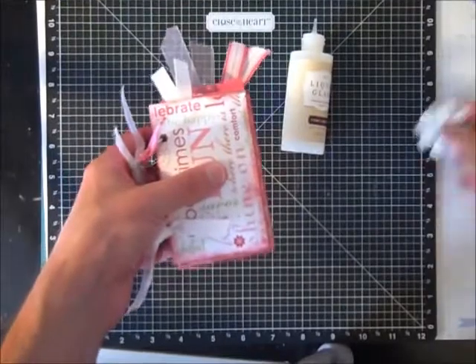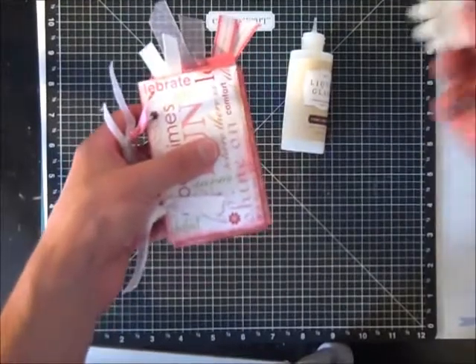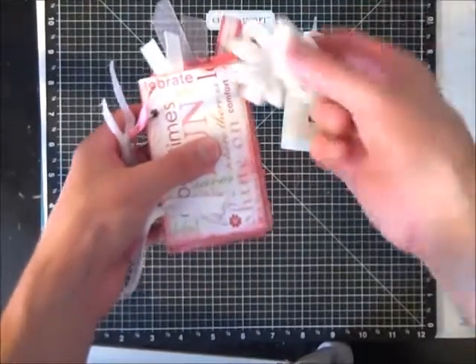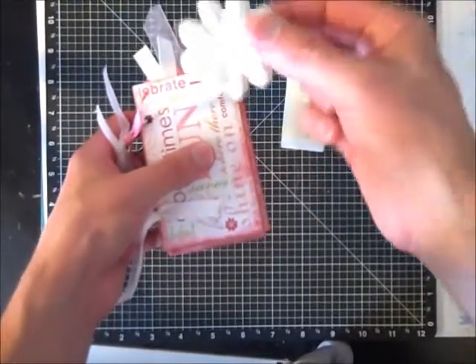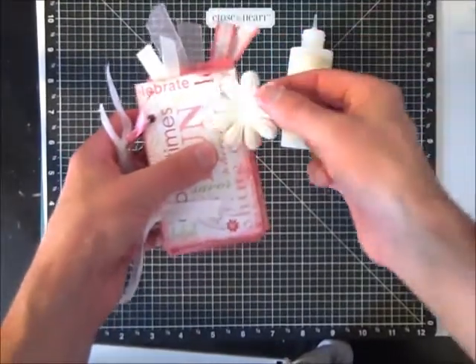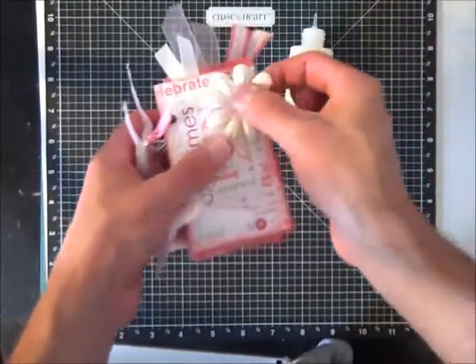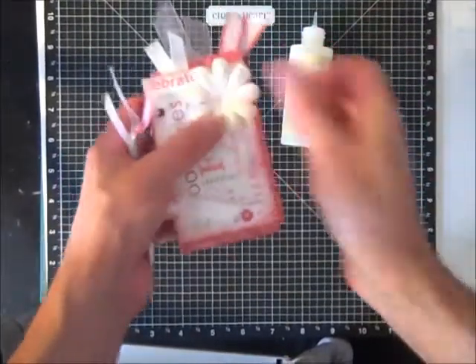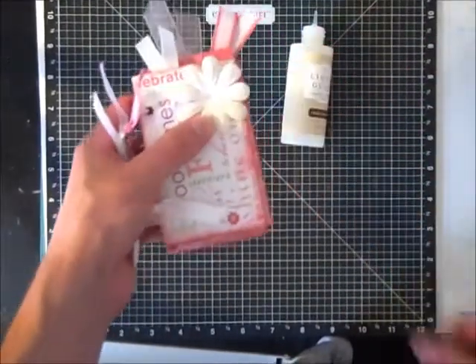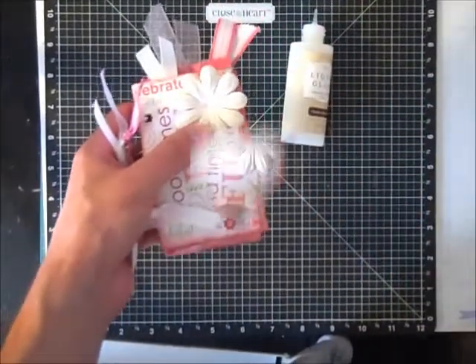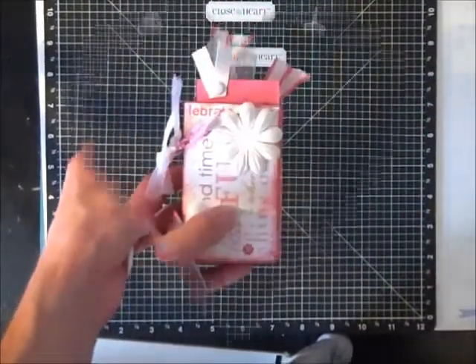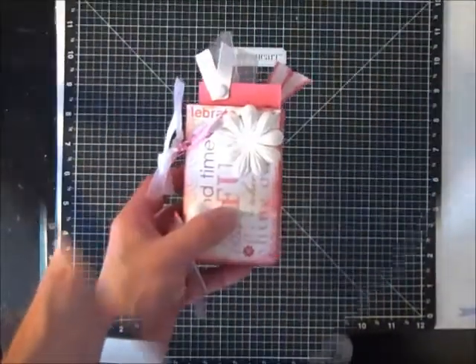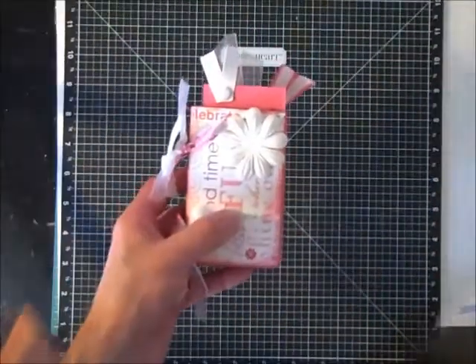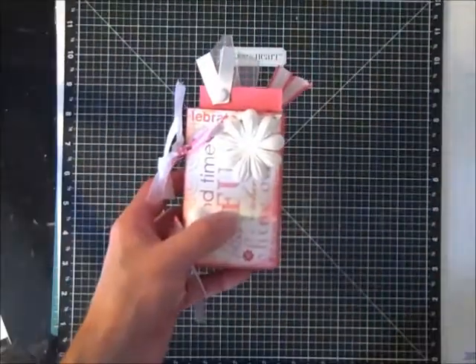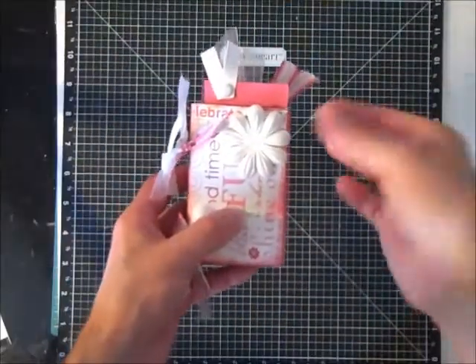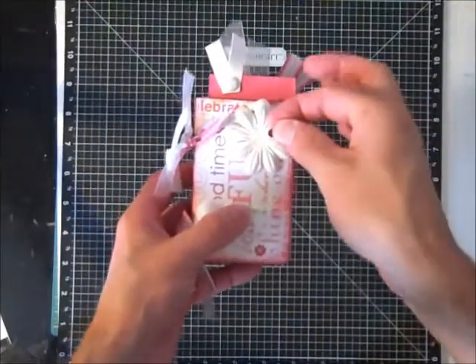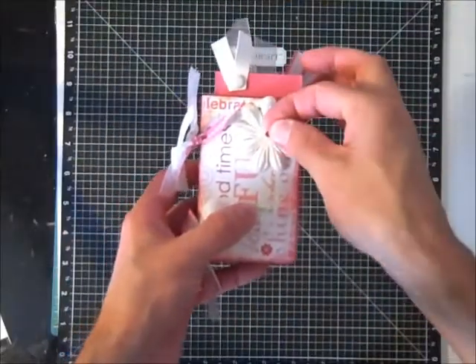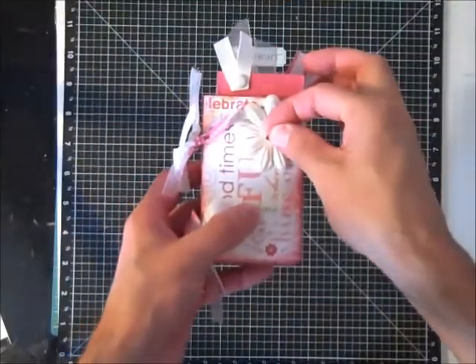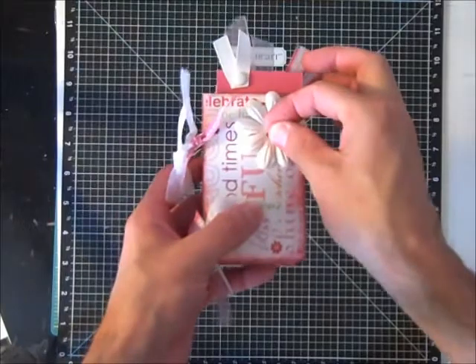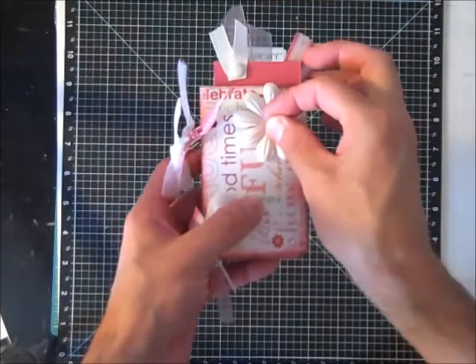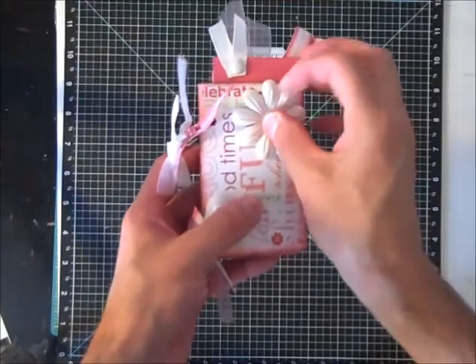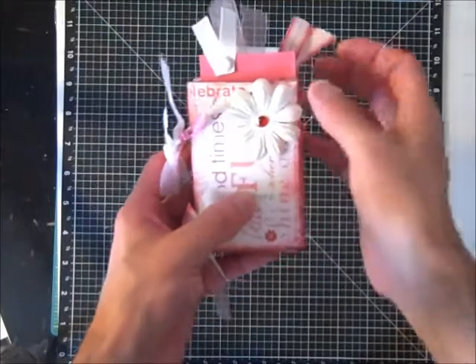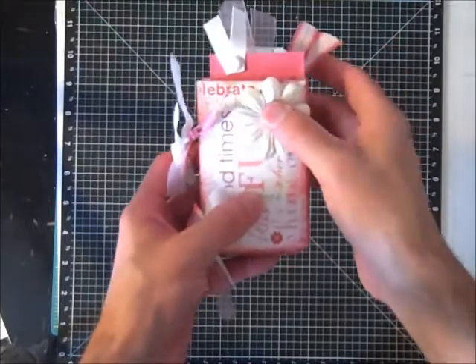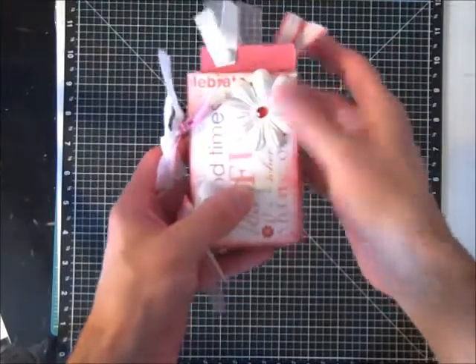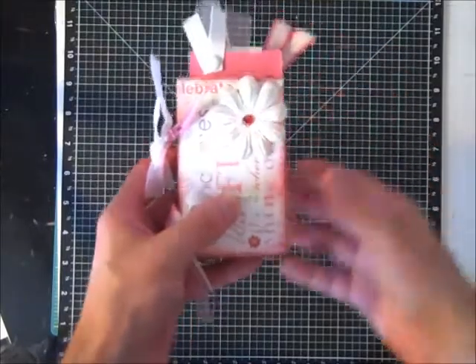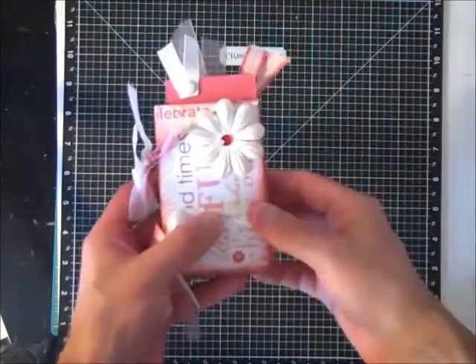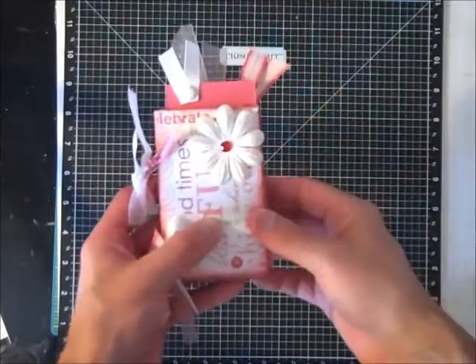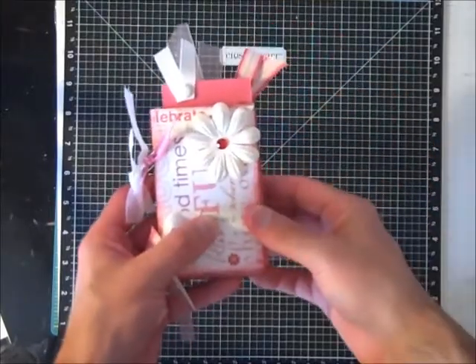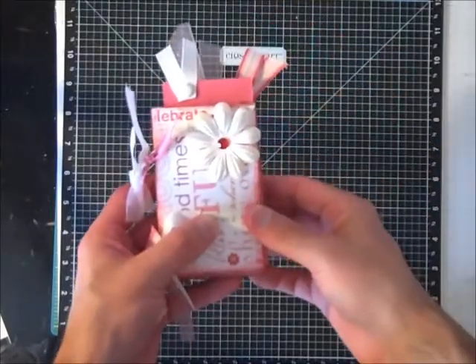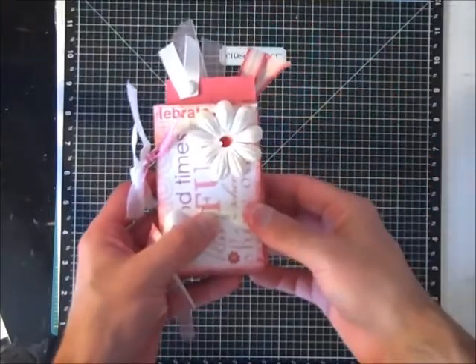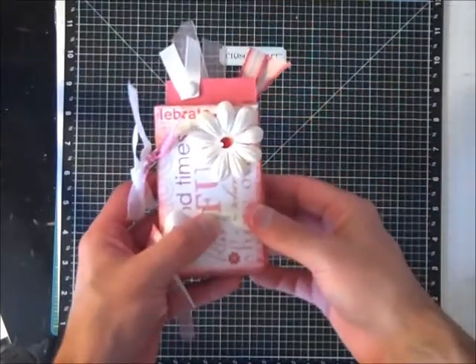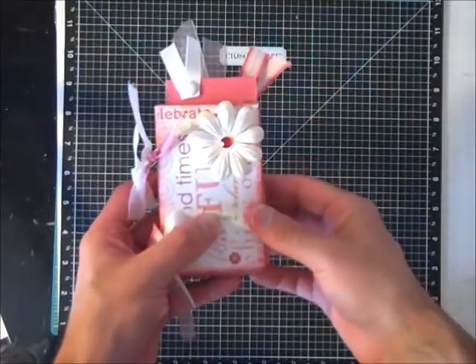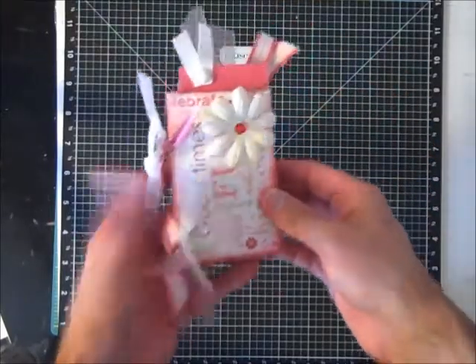I'm going to bling out the front now. Just take this flower and glue it down on the front. After it's dried, I'm simply taking a piece of bling bling and adding it to the center of the flower.